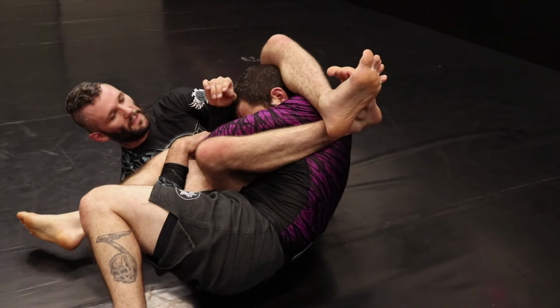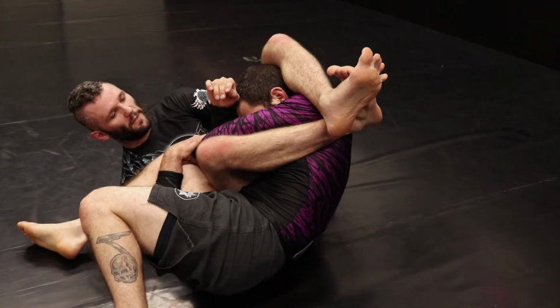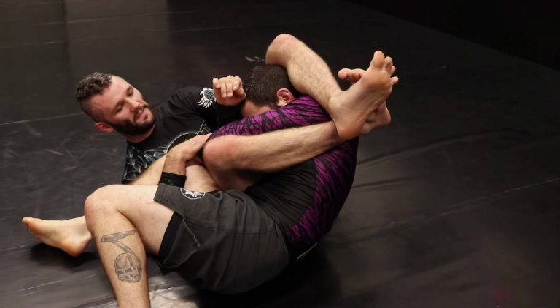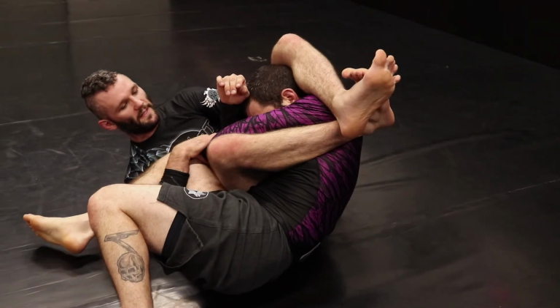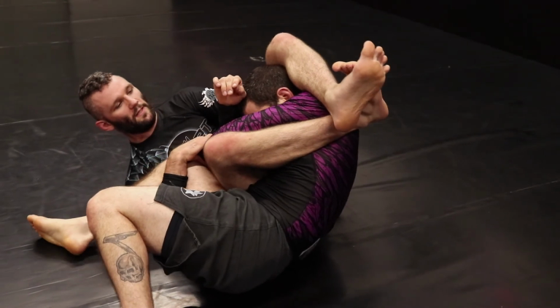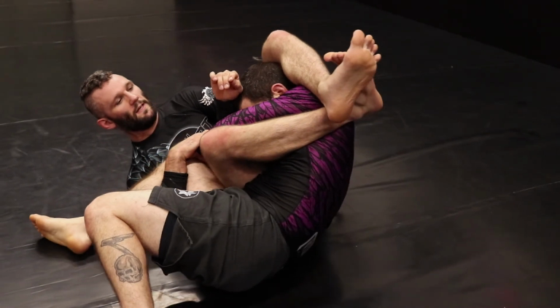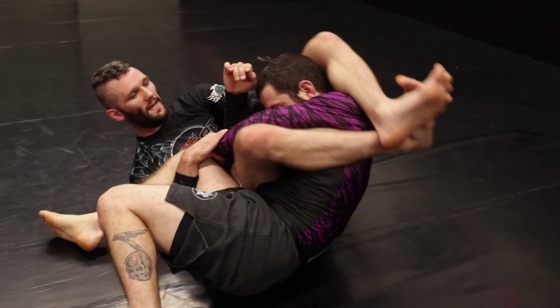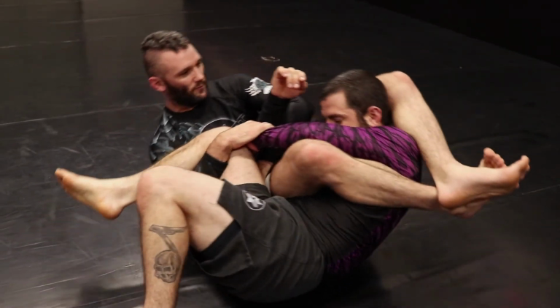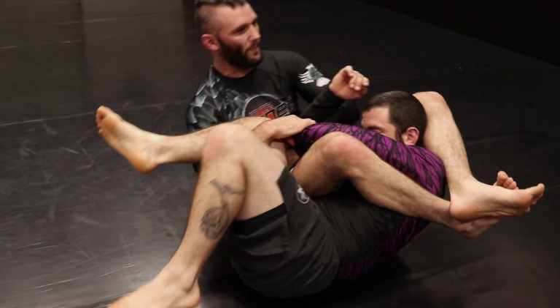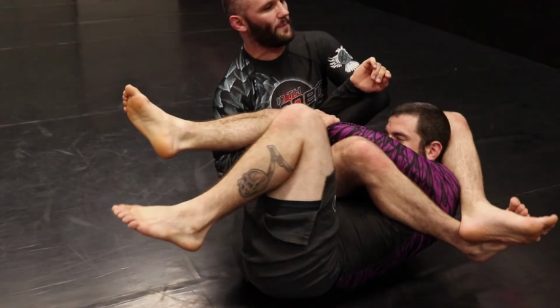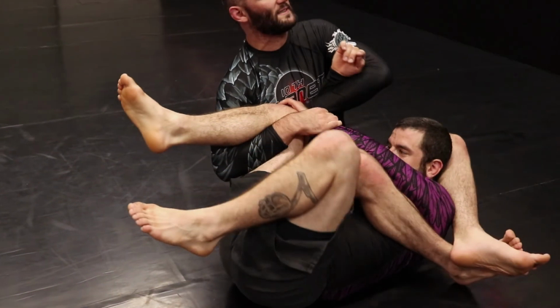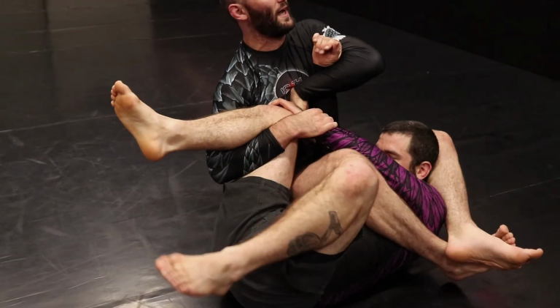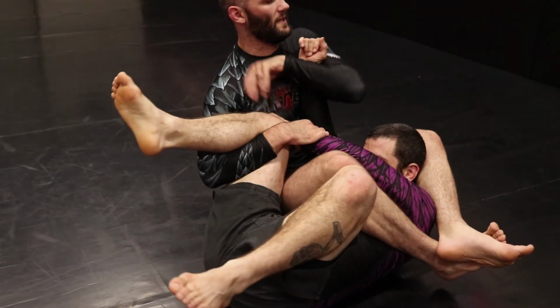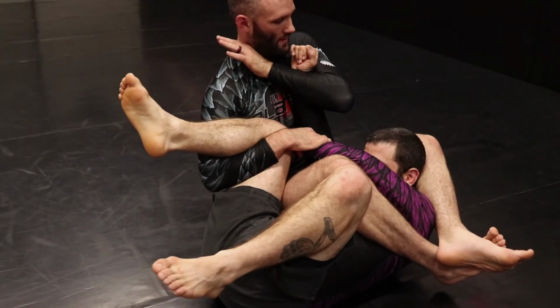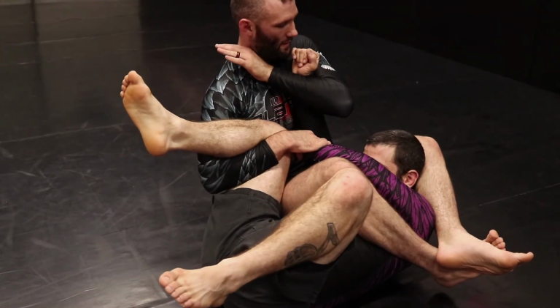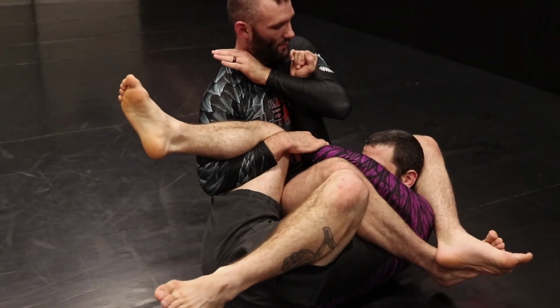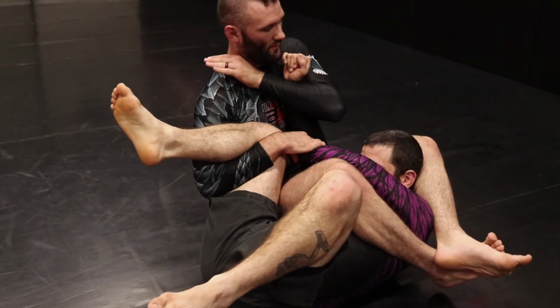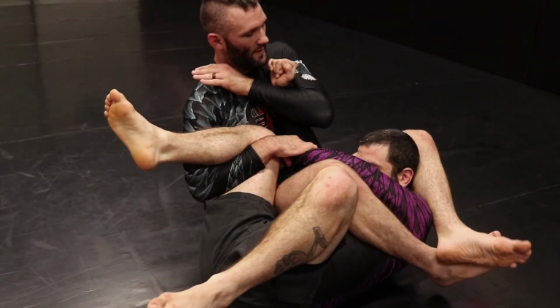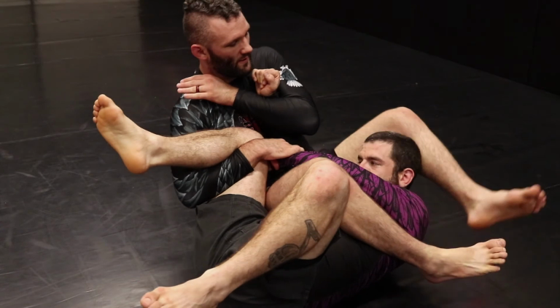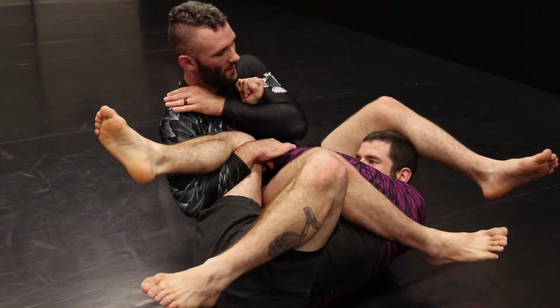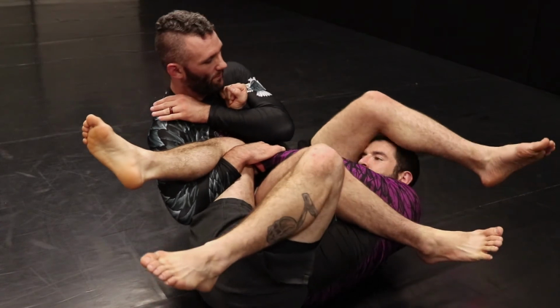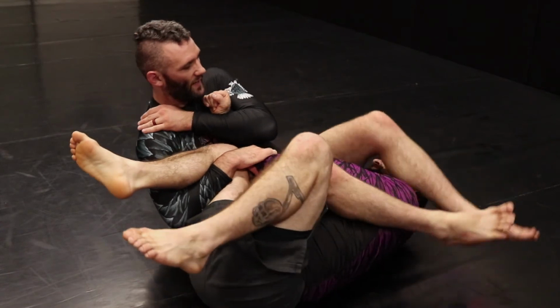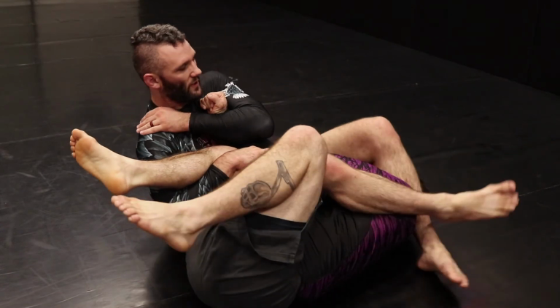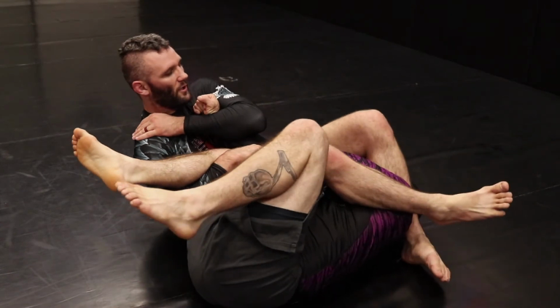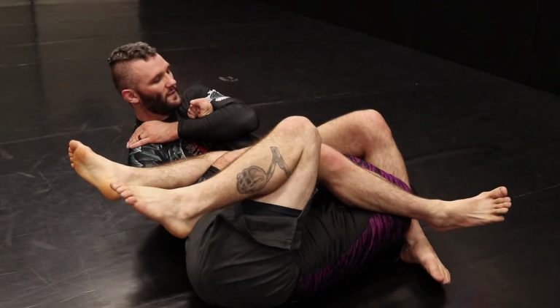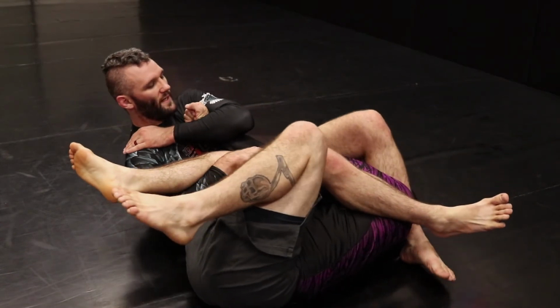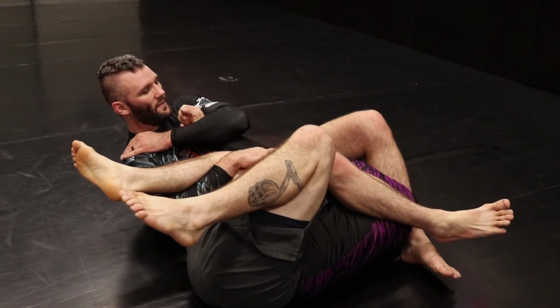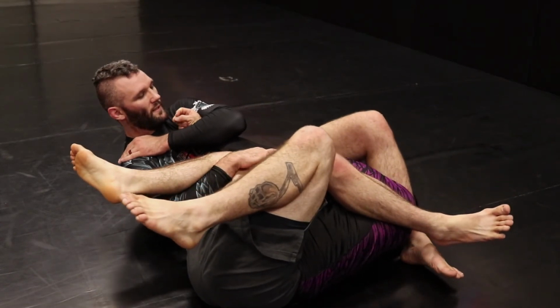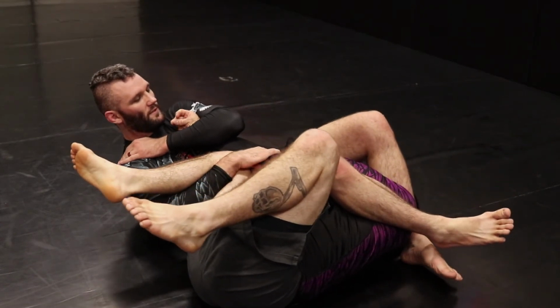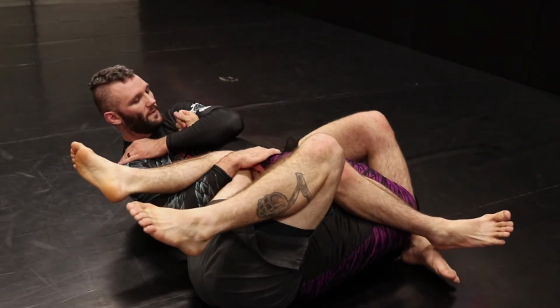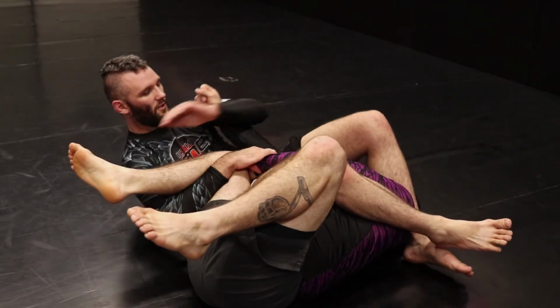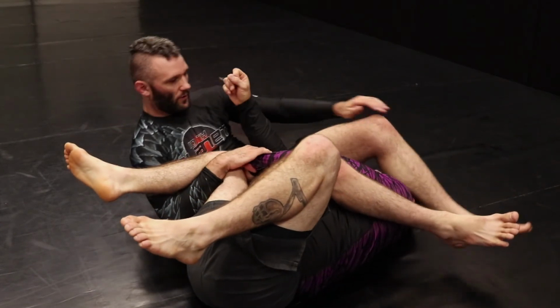Keeping him nice and tight. As I rock back up, I slide my elbow to his wrist, coming back over his head to finish the arm bar.